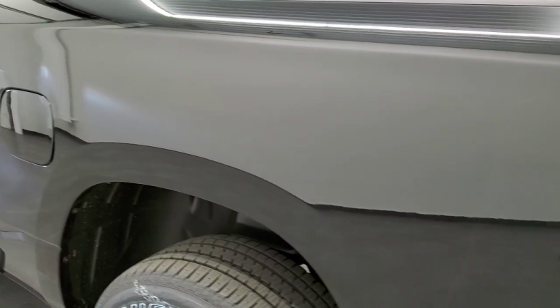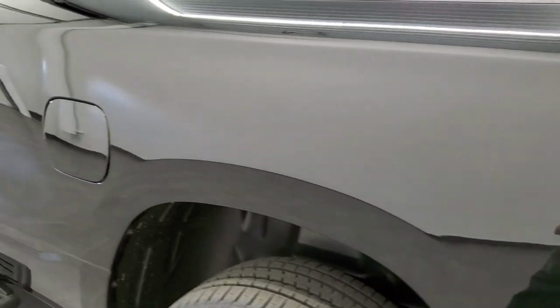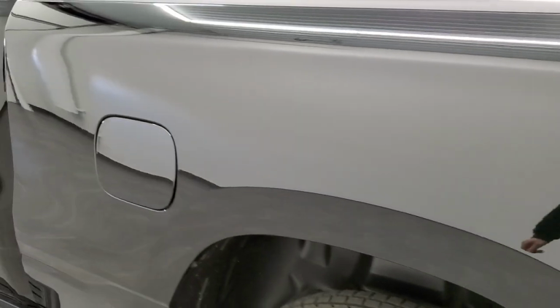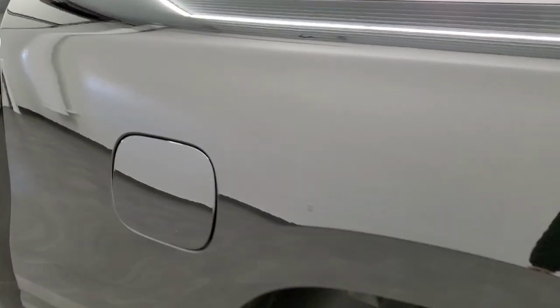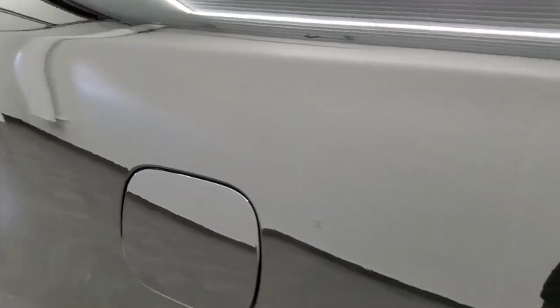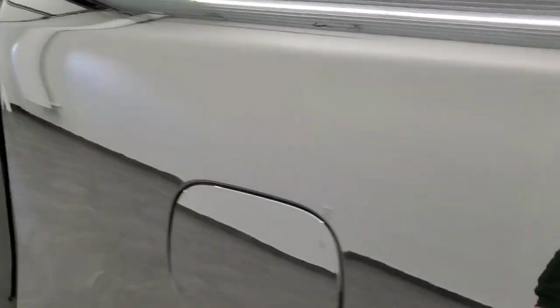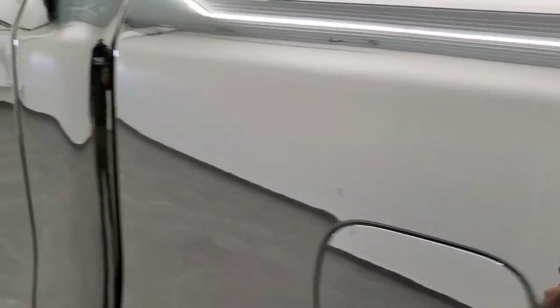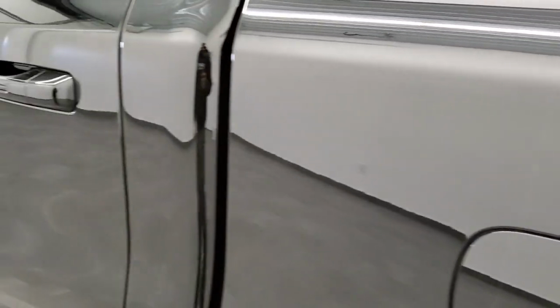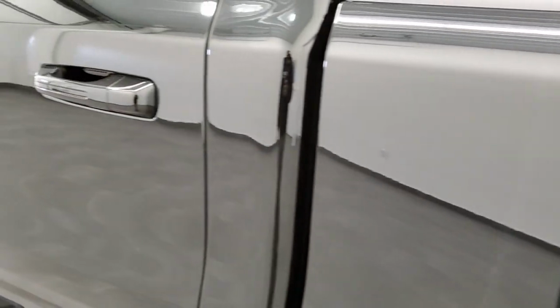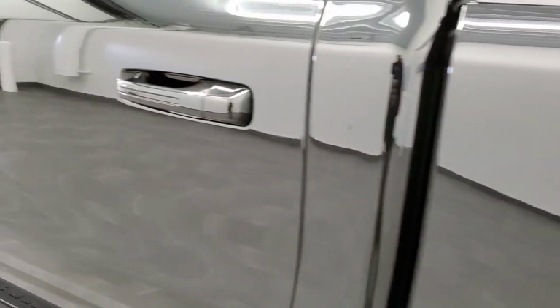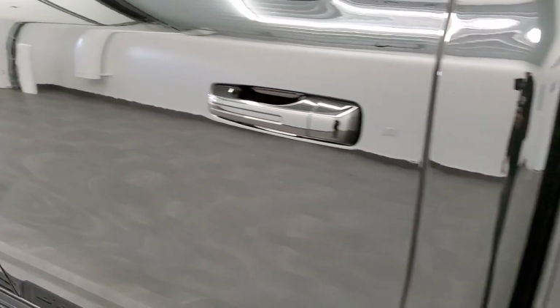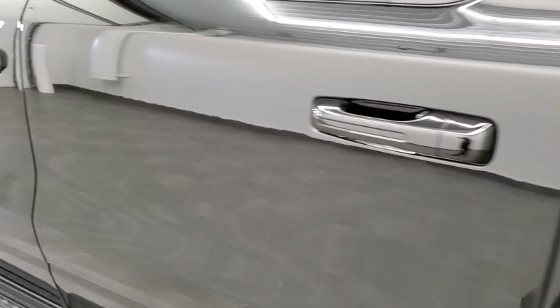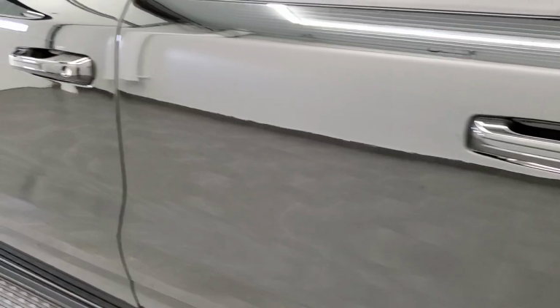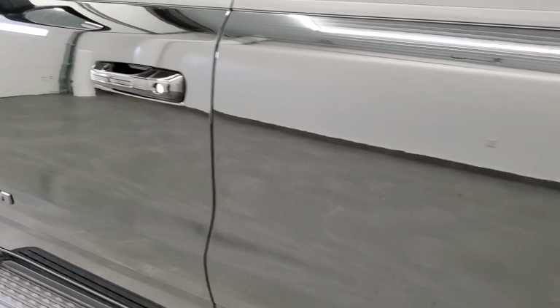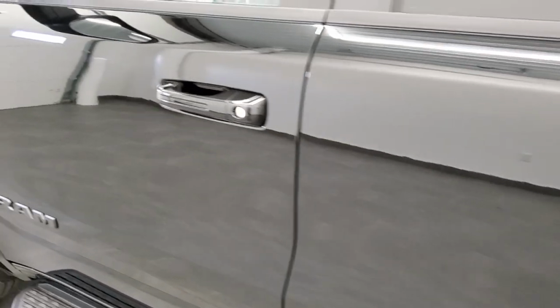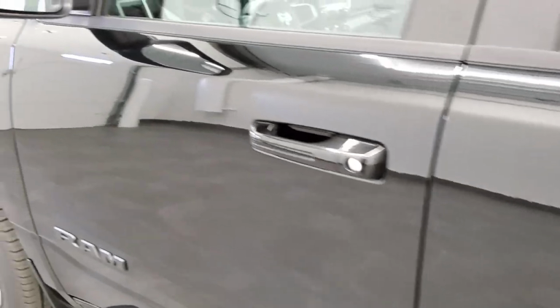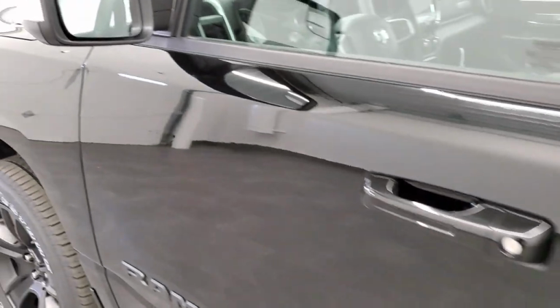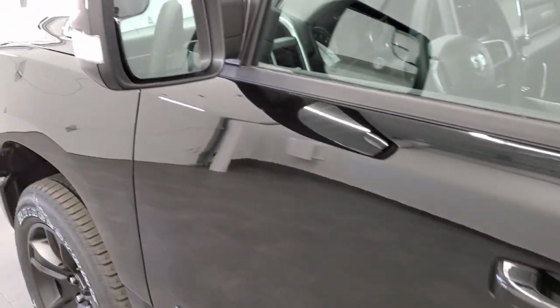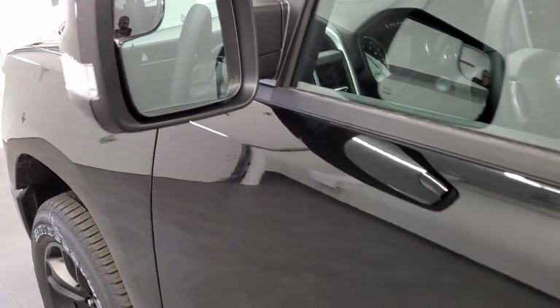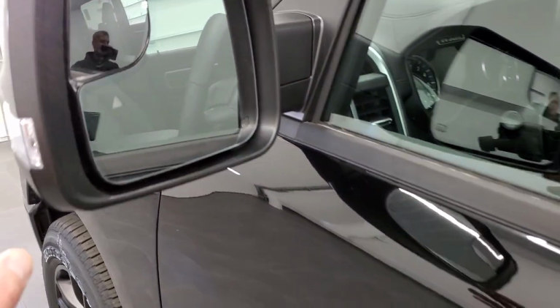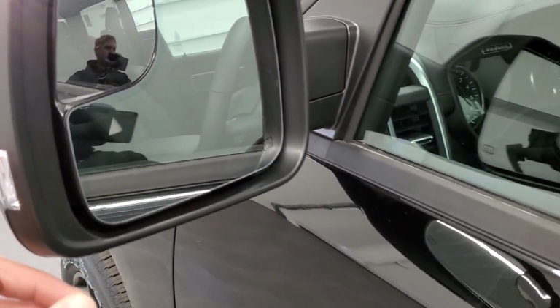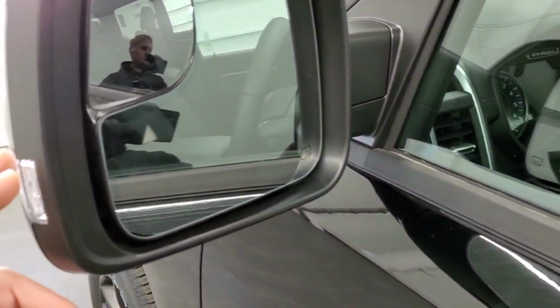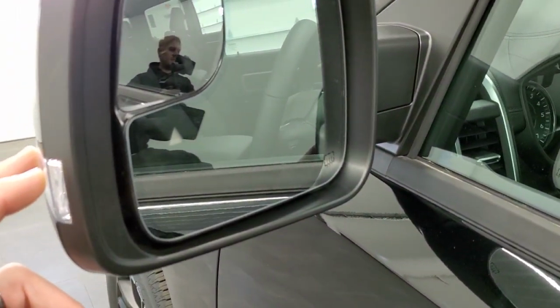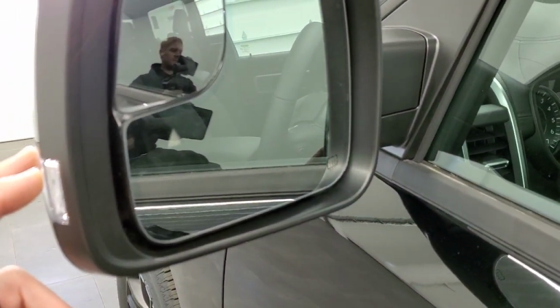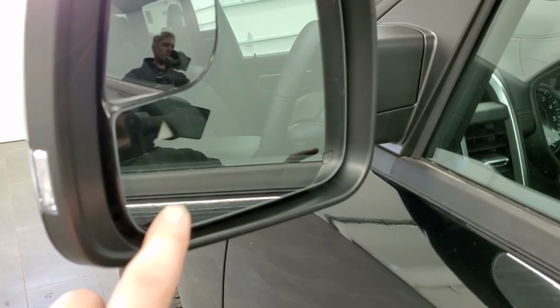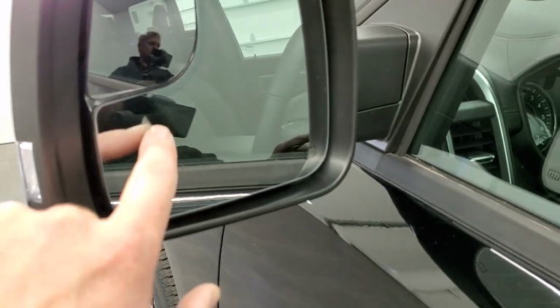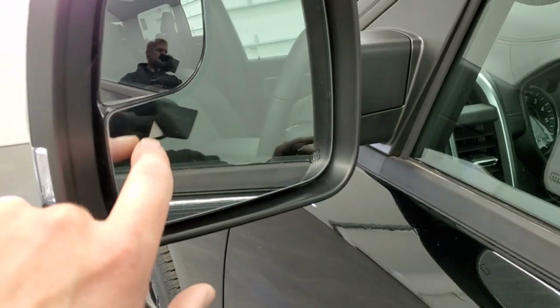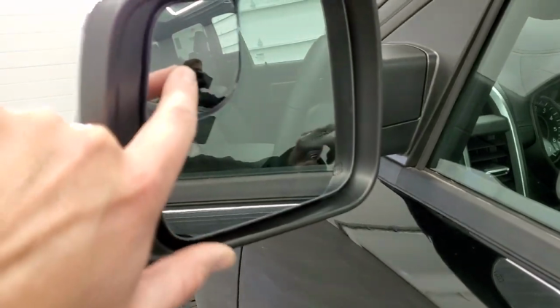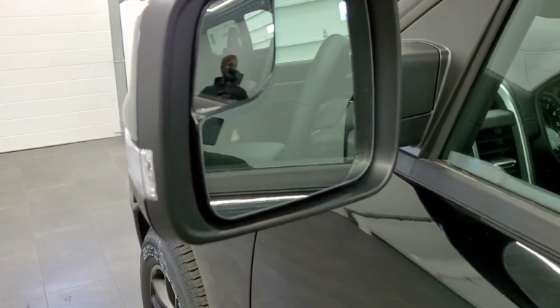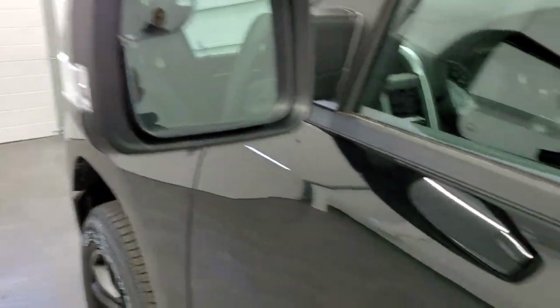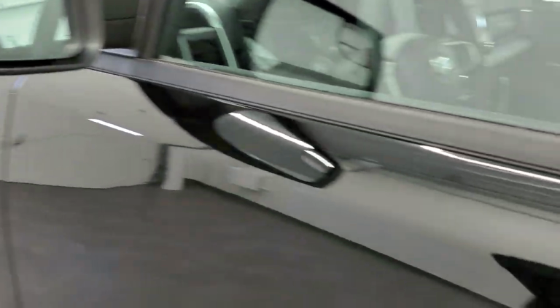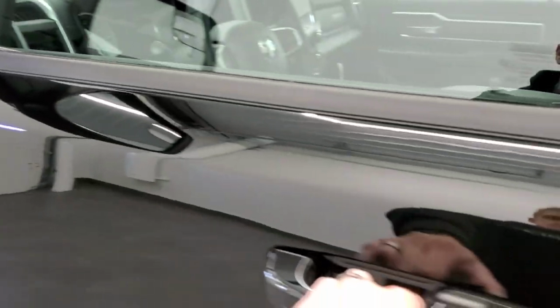The new Rams all come with the capless fuel fill. You get the heated mirrors with the built-in directional signal, blind spot monitoring, and blind spot mirrors.